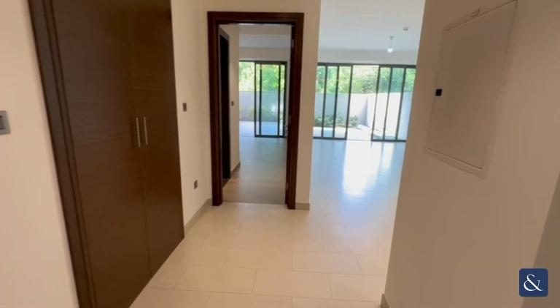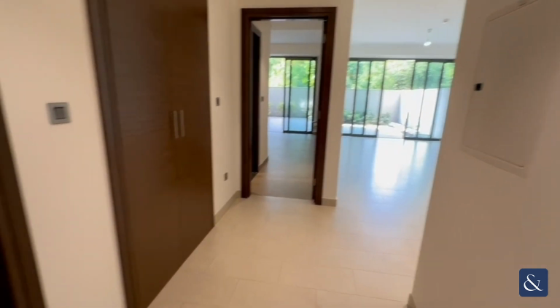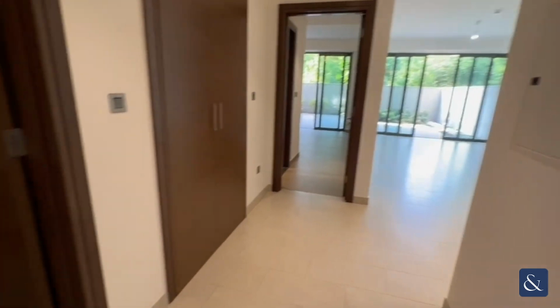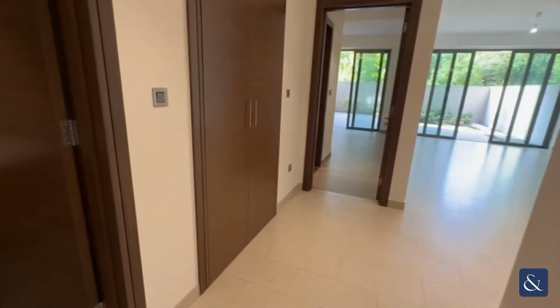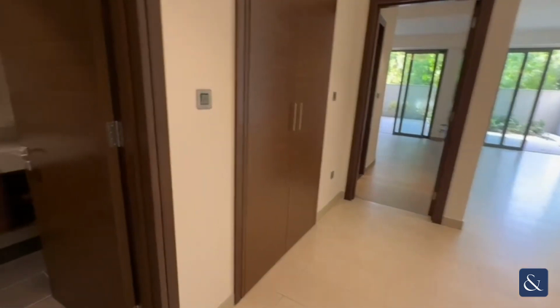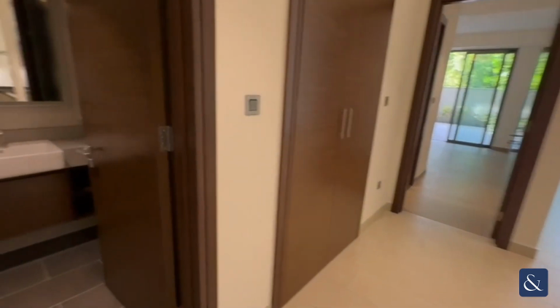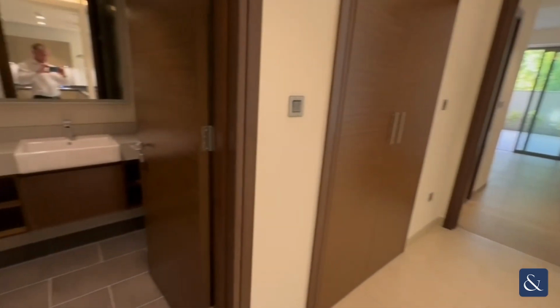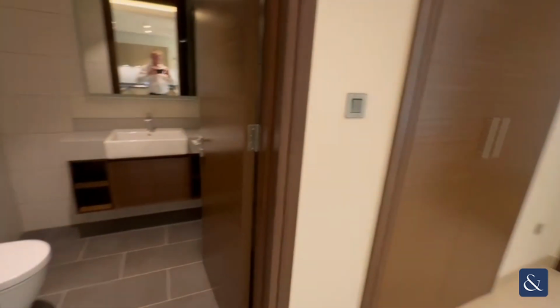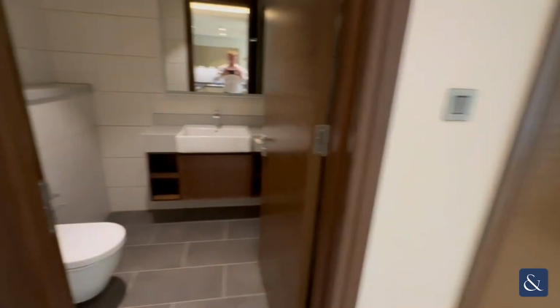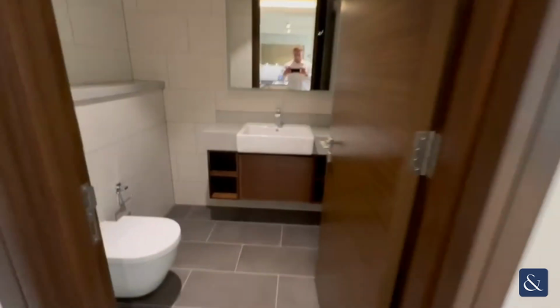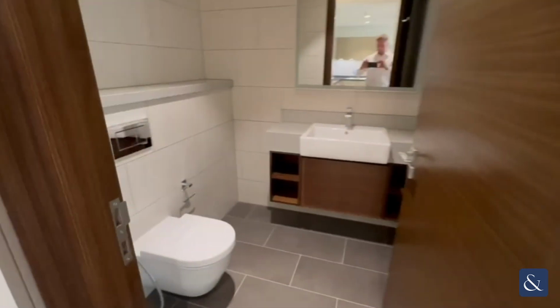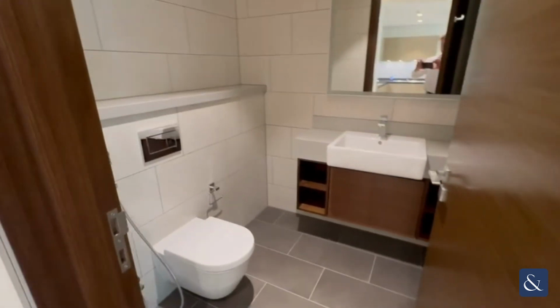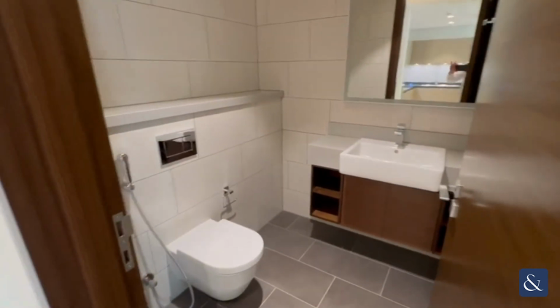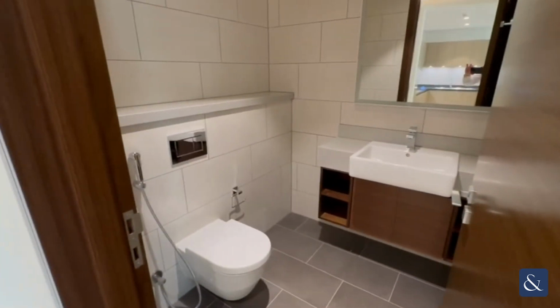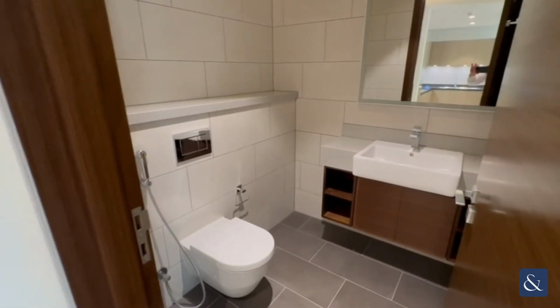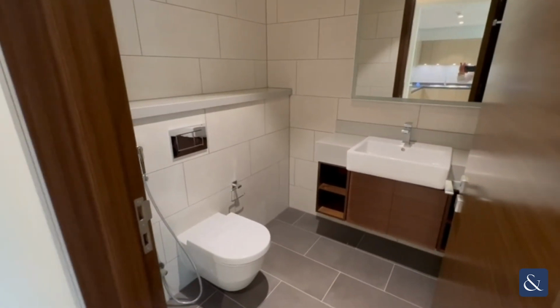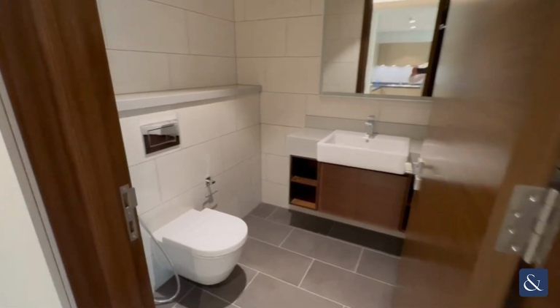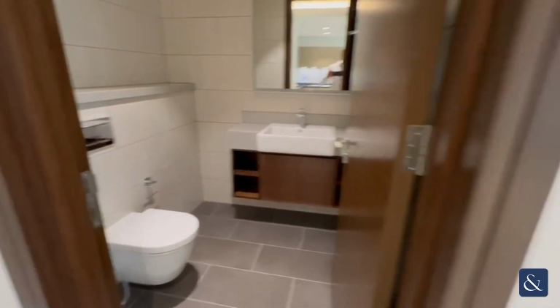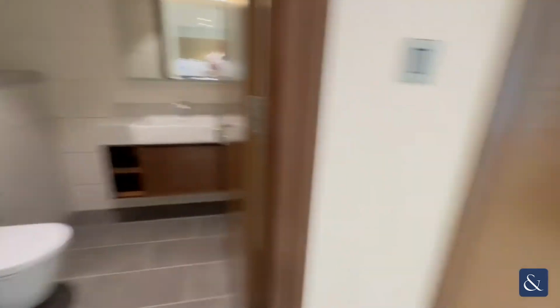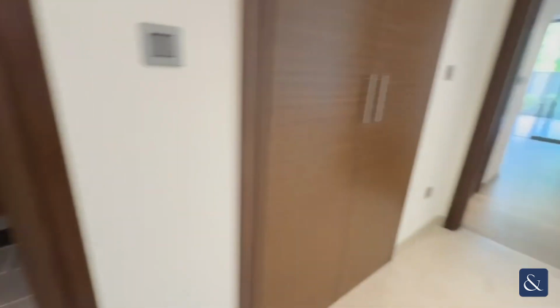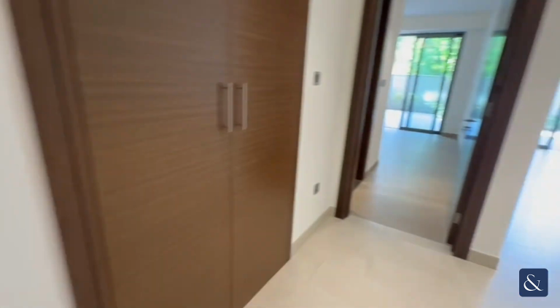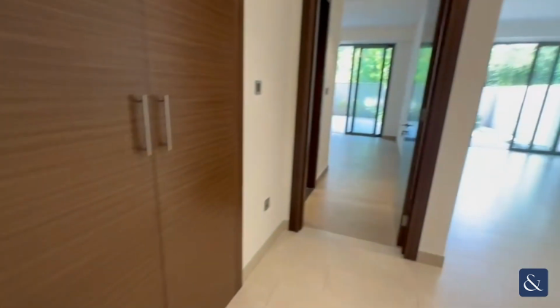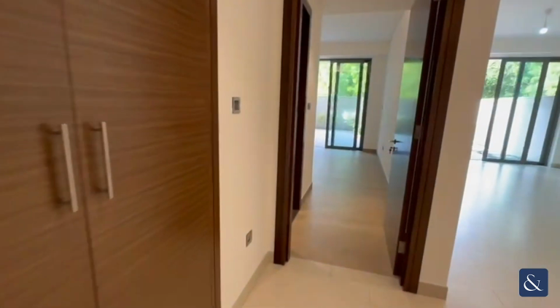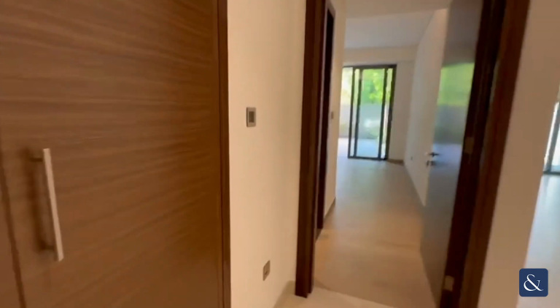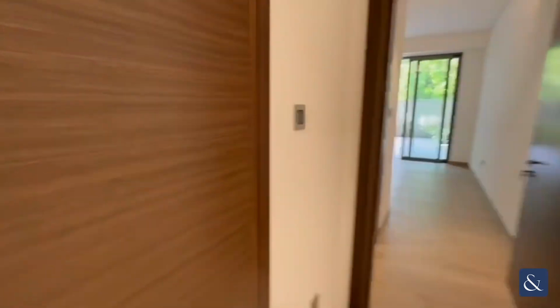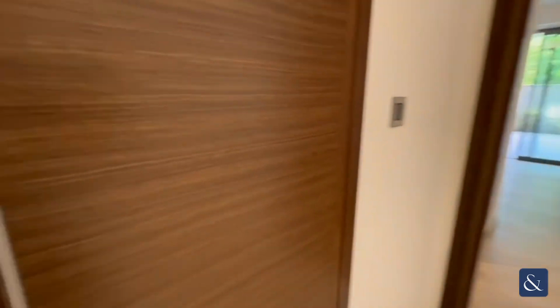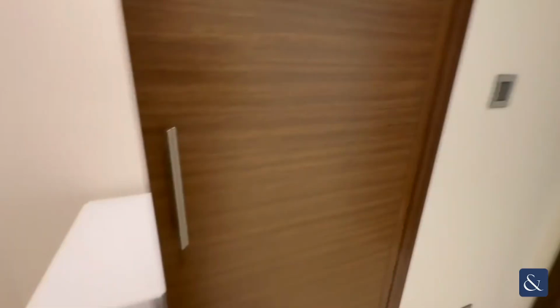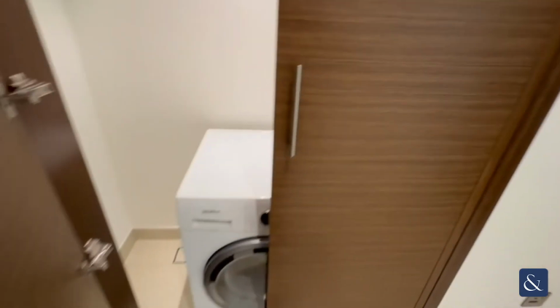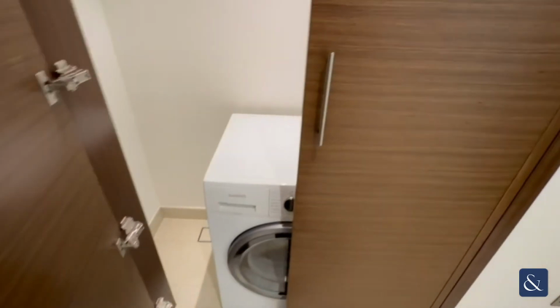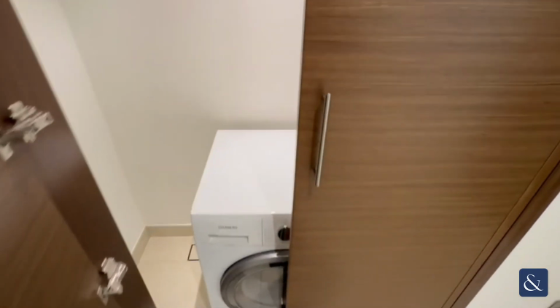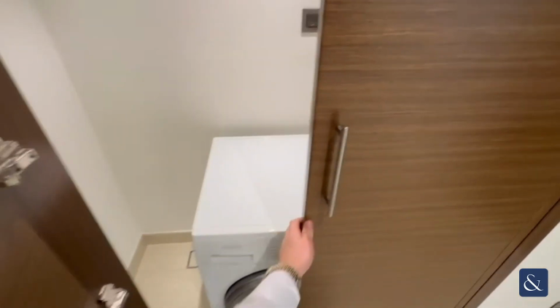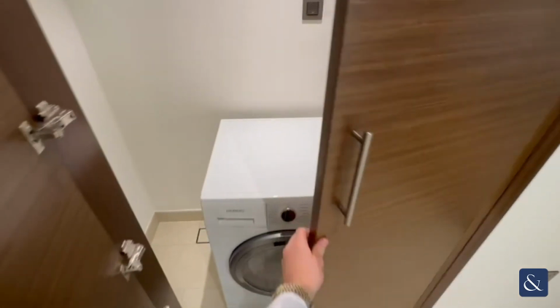Hello and welcome to this one-bed, two-bath apartment in Shobha Heartland. To the left we have the visitor toilet with storage here, and a washing machine.